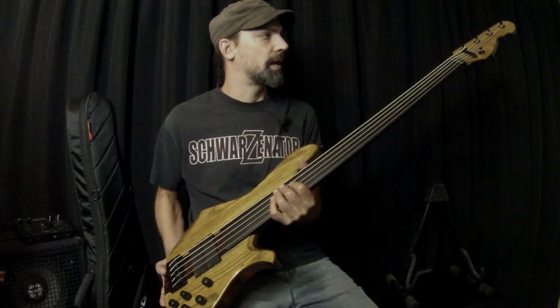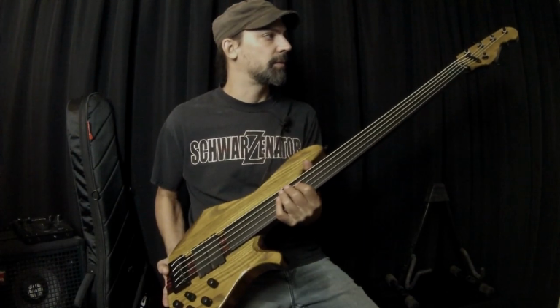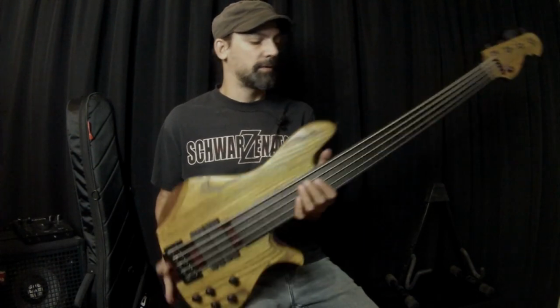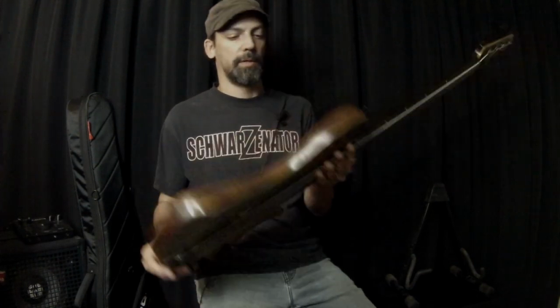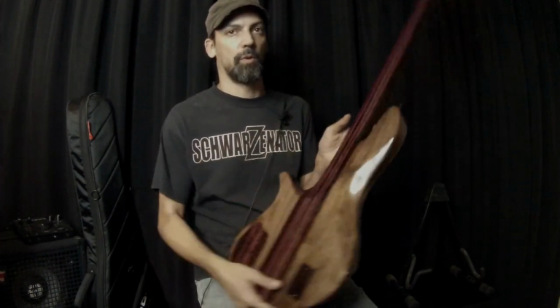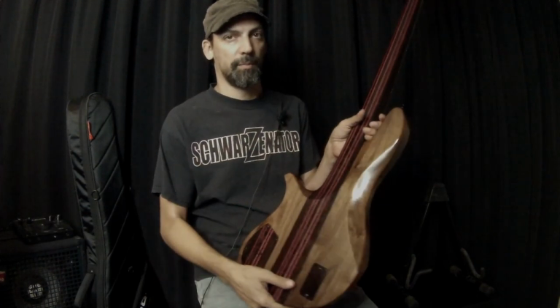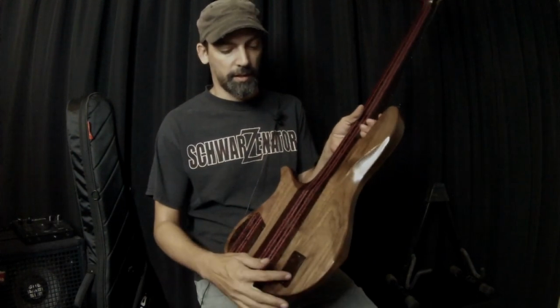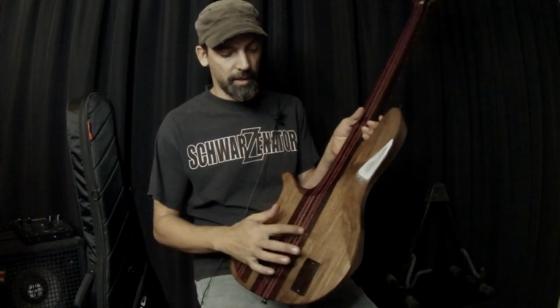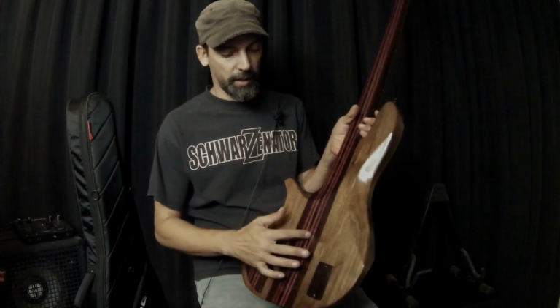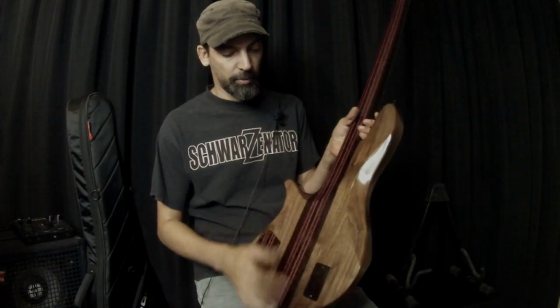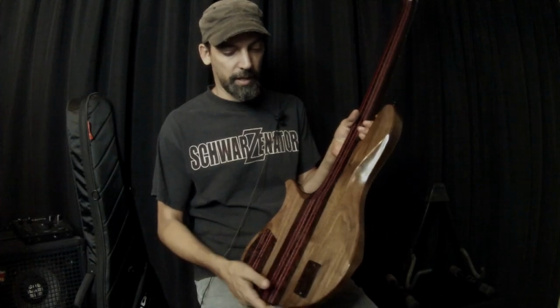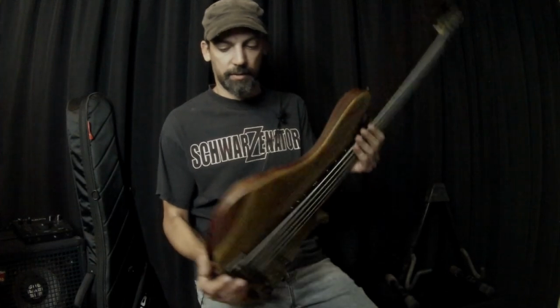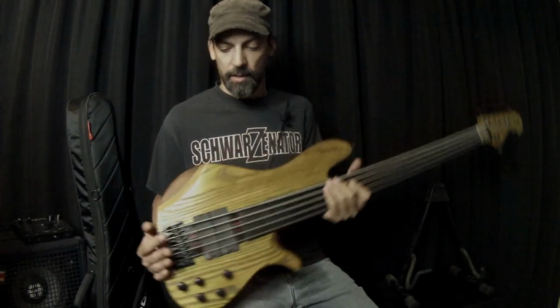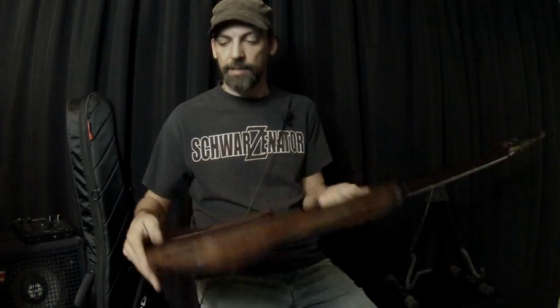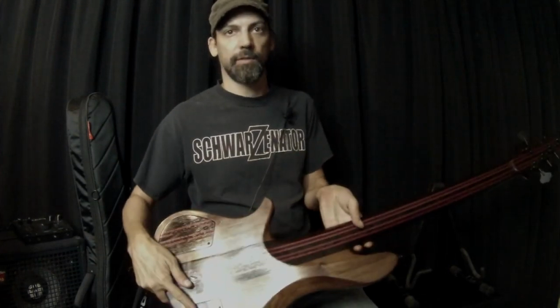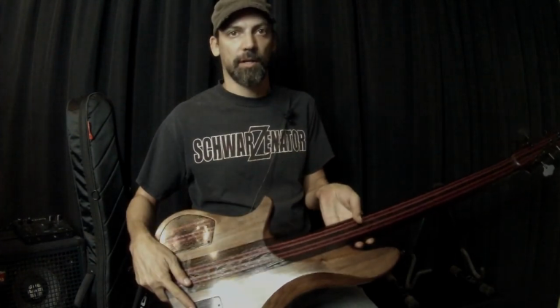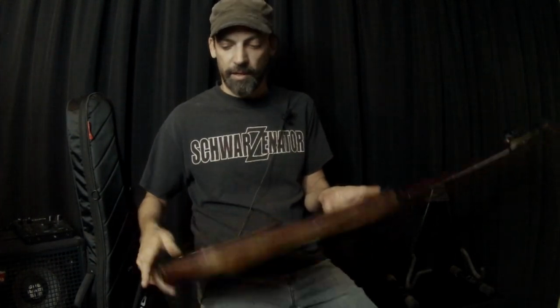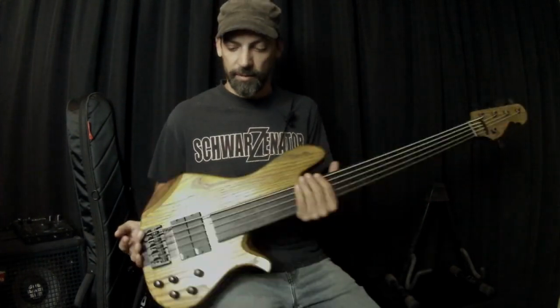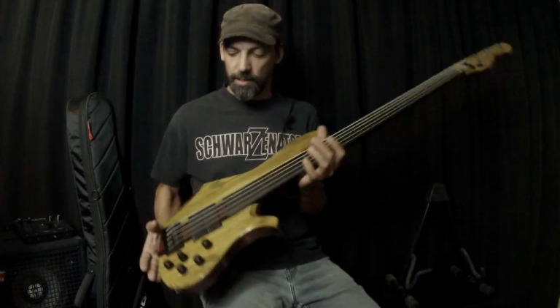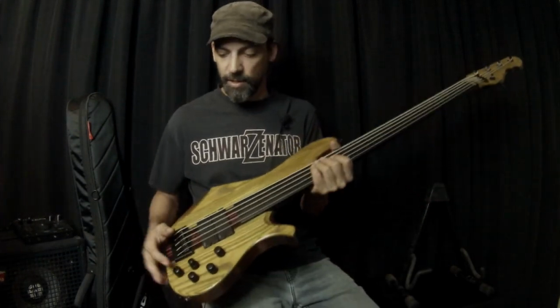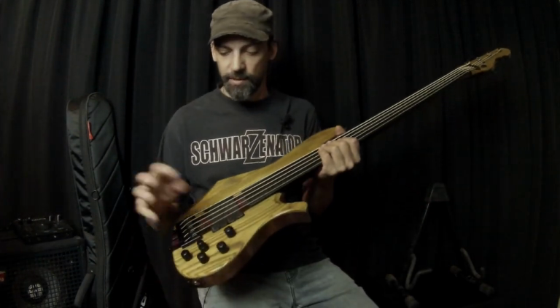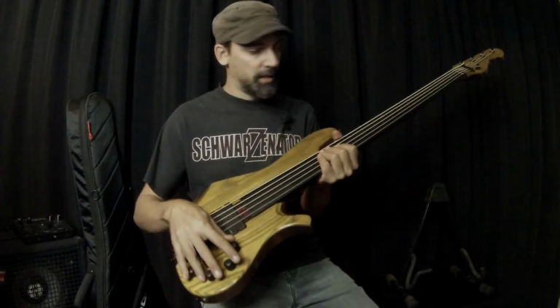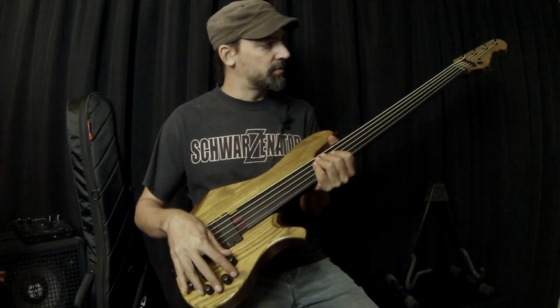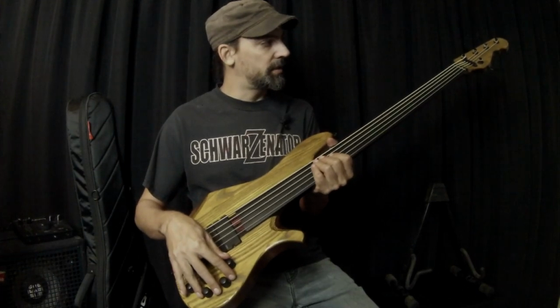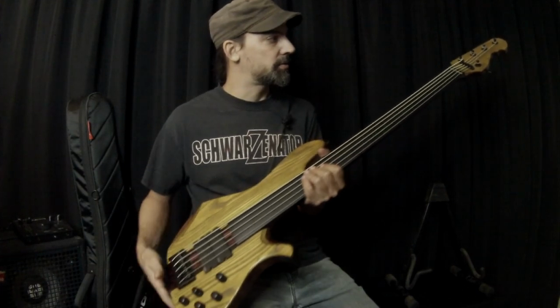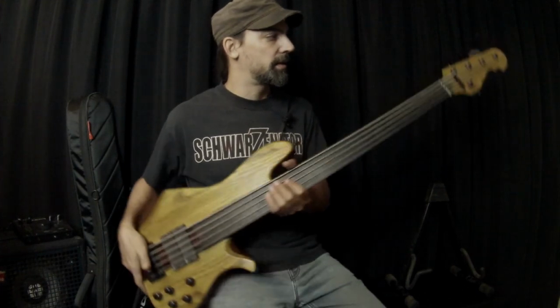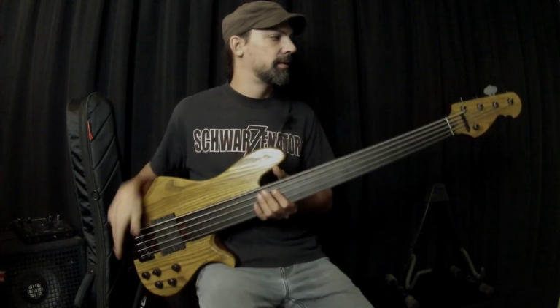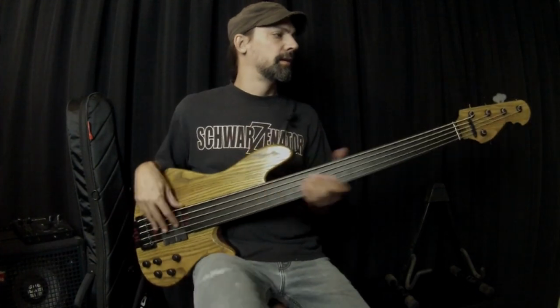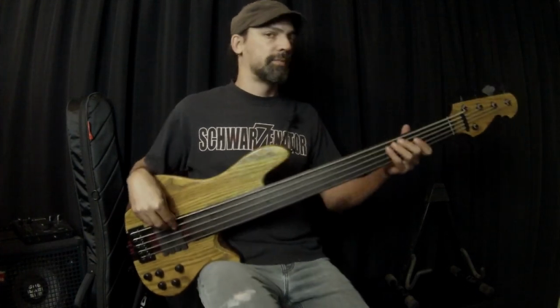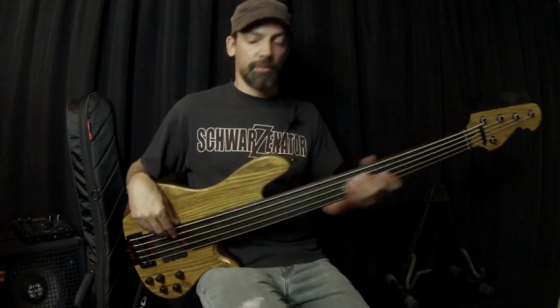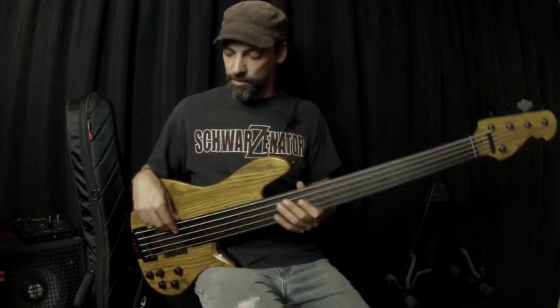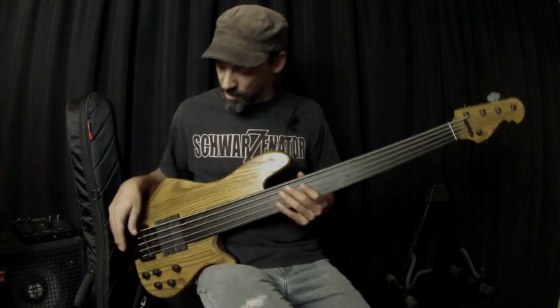Ebony fretboard, walnut body, wenge purple heart neck, 18-volt electronics in the back, EMG pickups — EMG BTS right there. All Hipshot tuners and a Hipshot bridge.